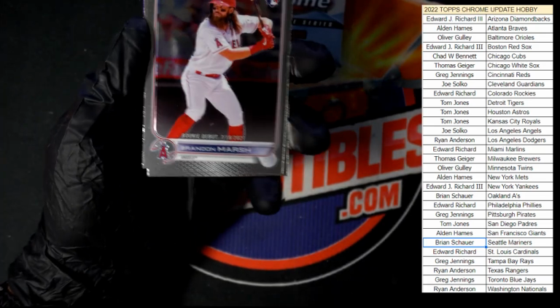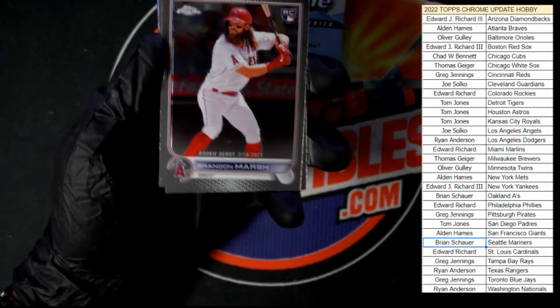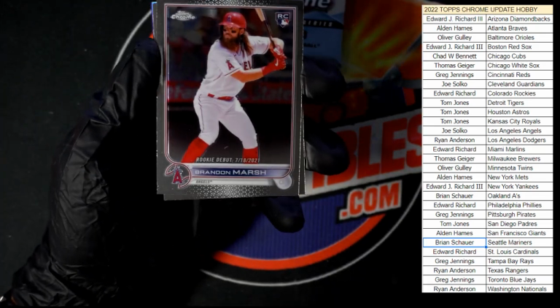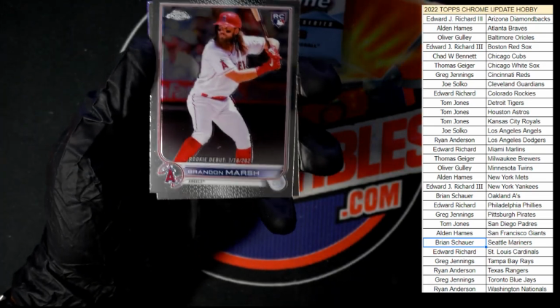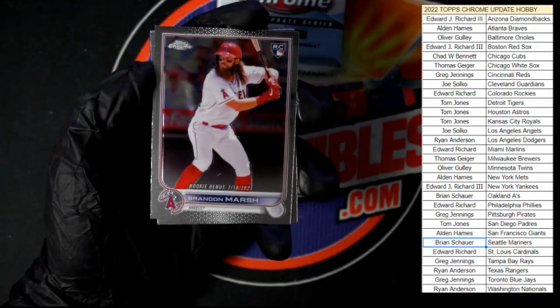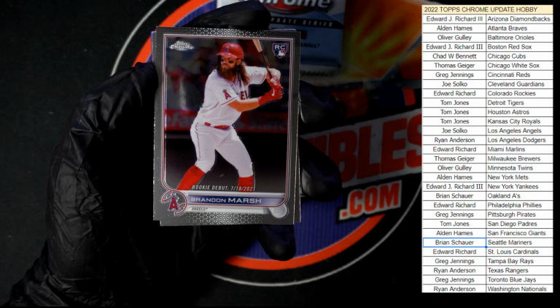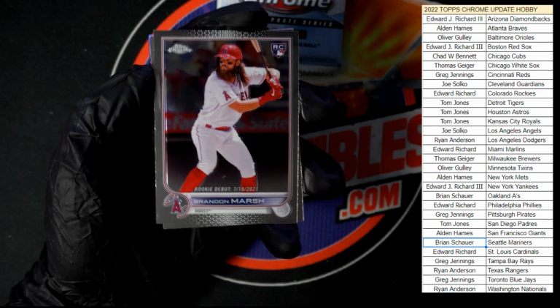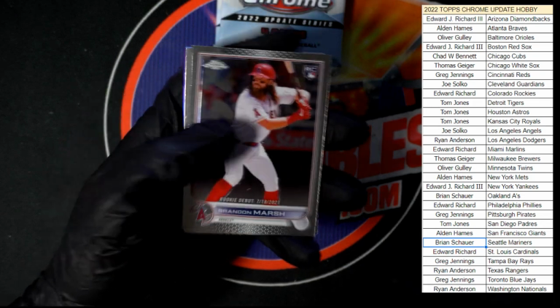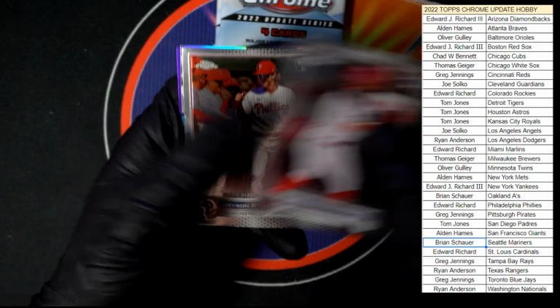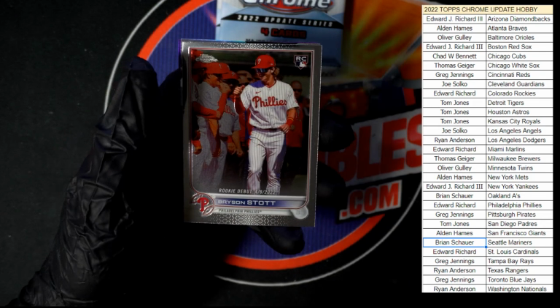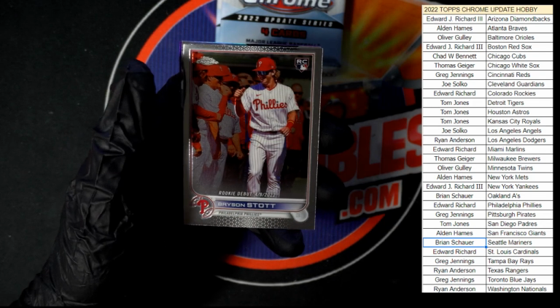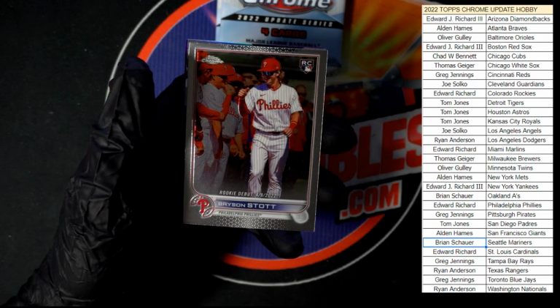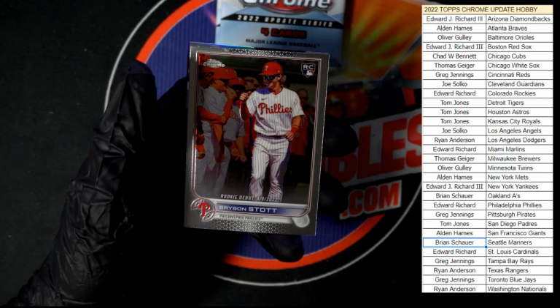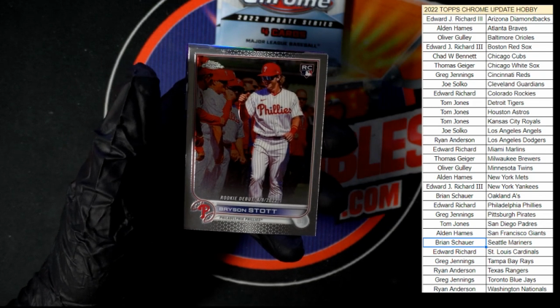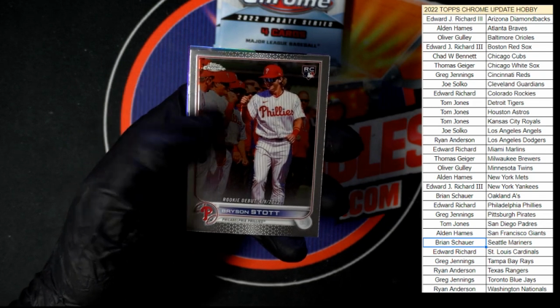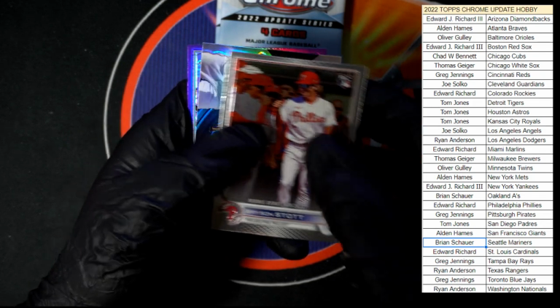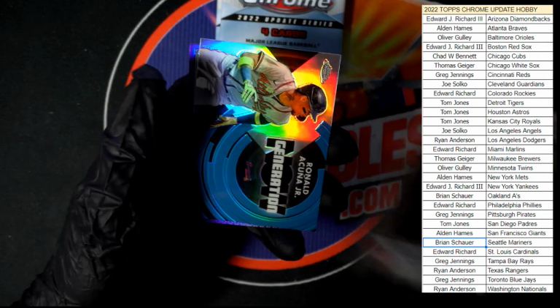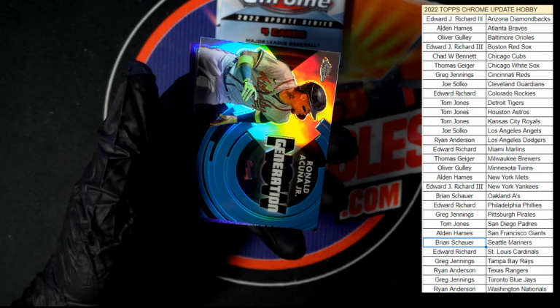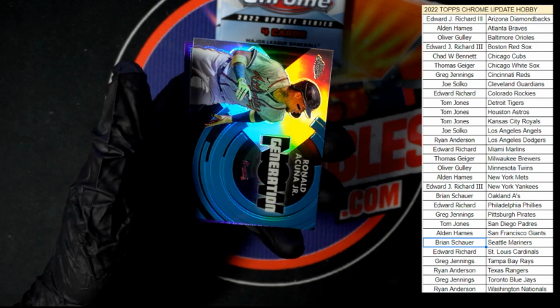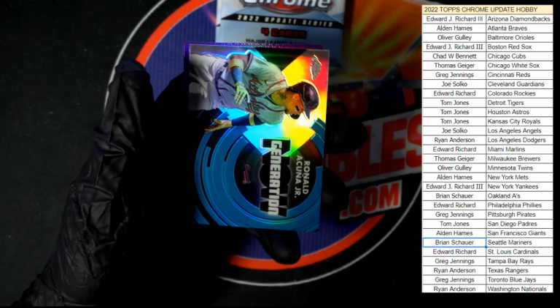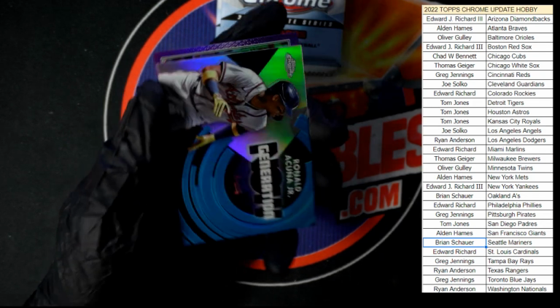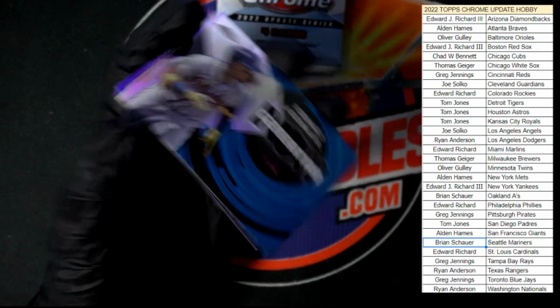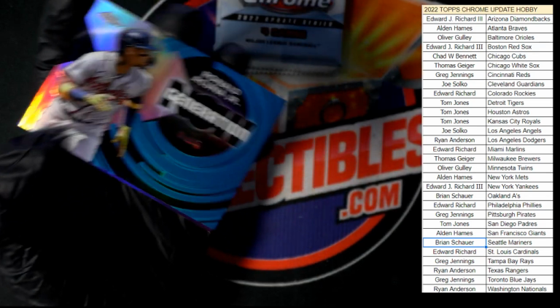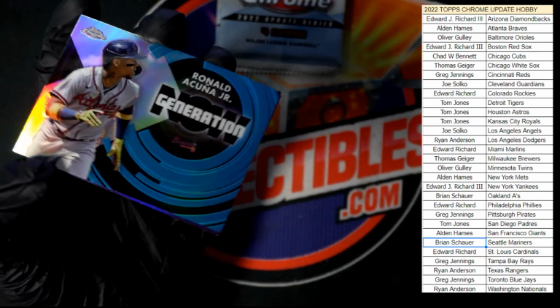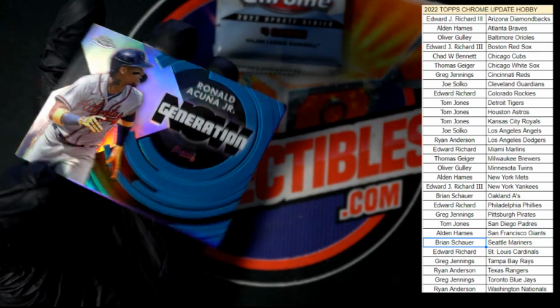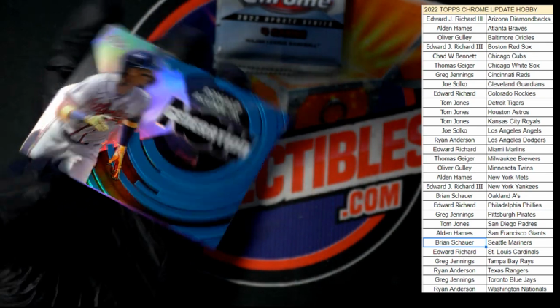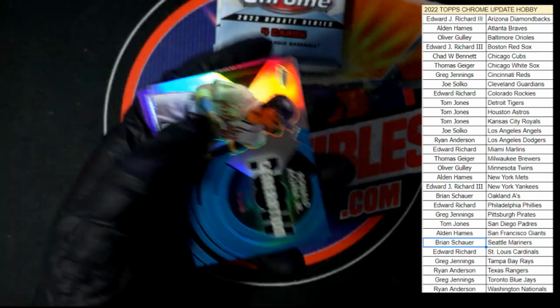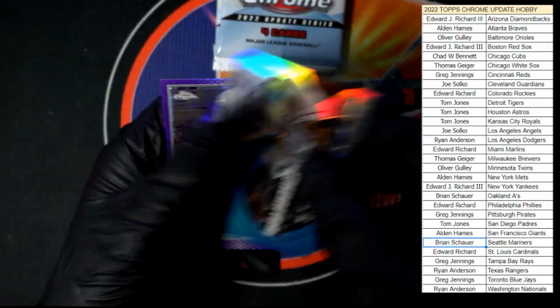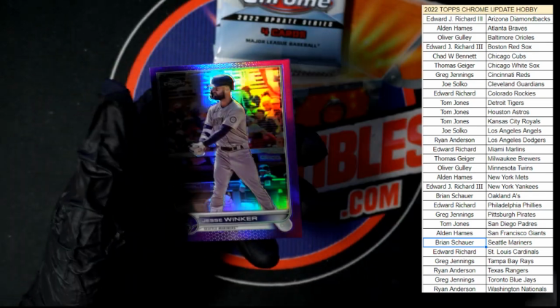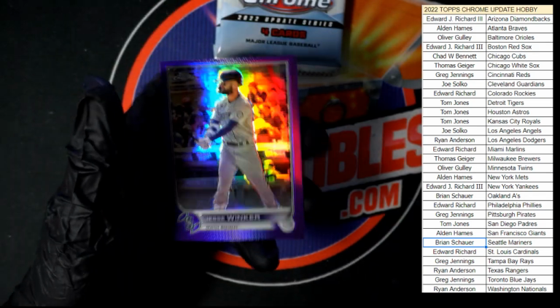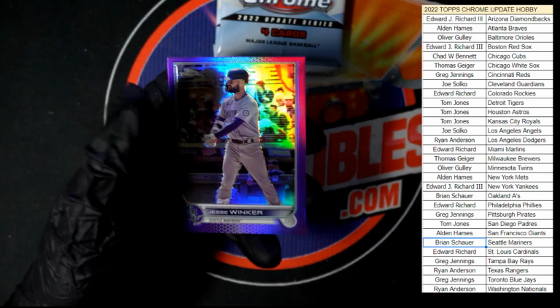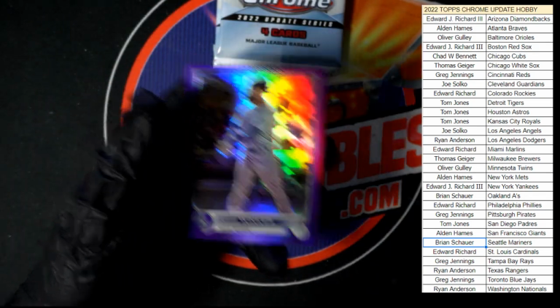Brandon Marsh to start us off in this pack, Bryson Stott right after that, Acuna Jr. Generation Now, and our purple Jesse Winker.